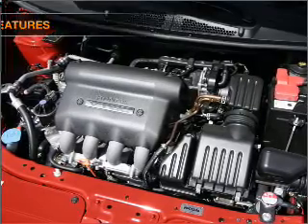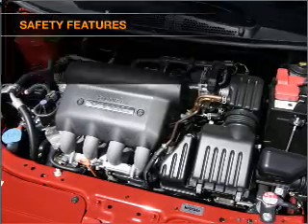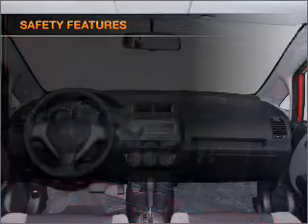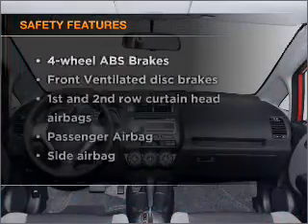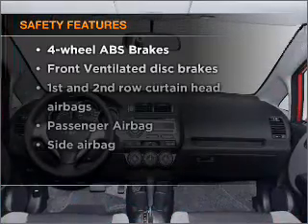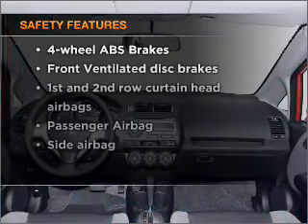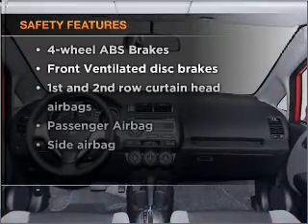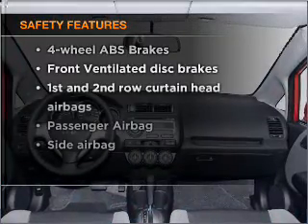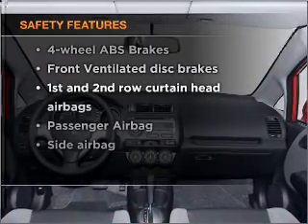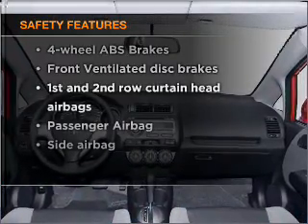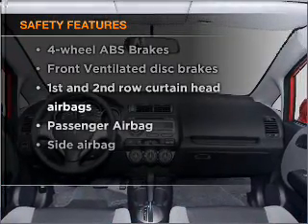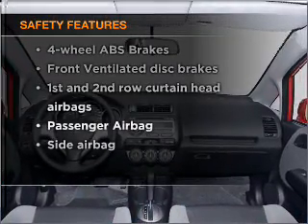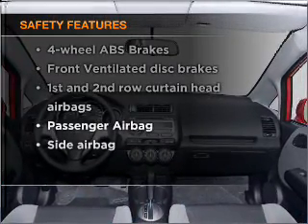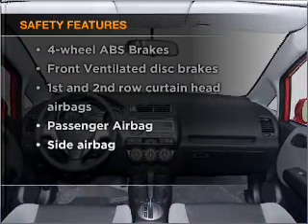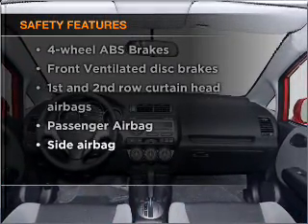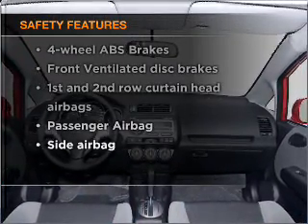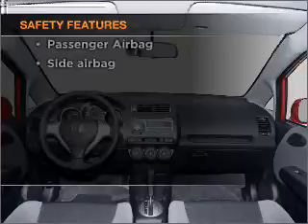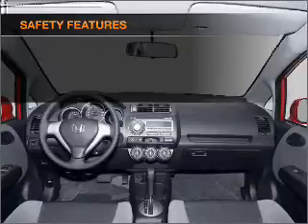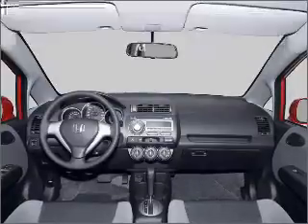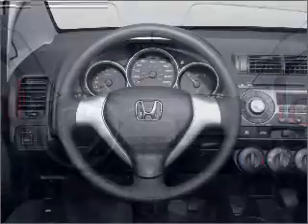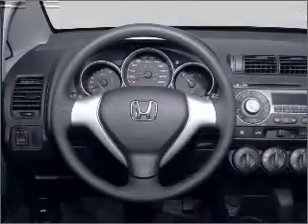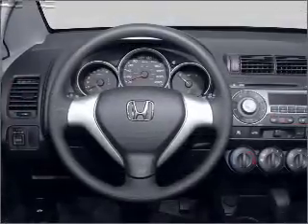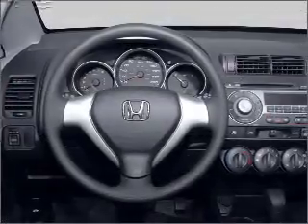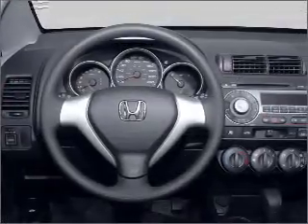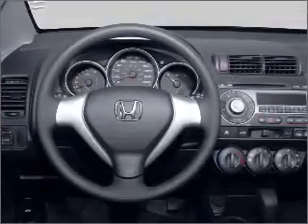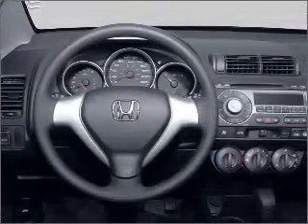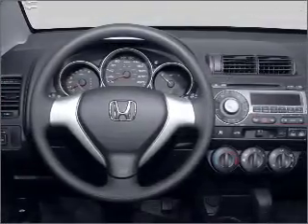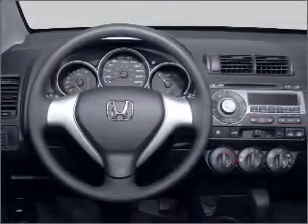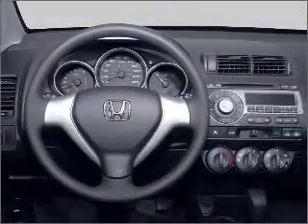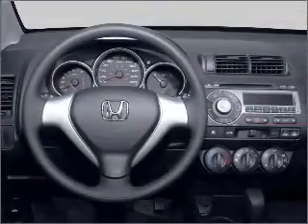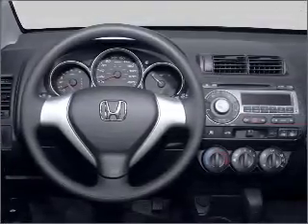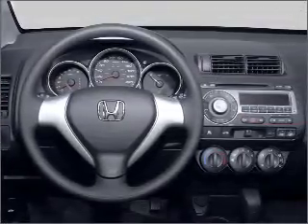And for your peace of mind, the following safety equipment is included: front ventilated disc brakes, passenger airbag, side airbag, and curtain head airbags.